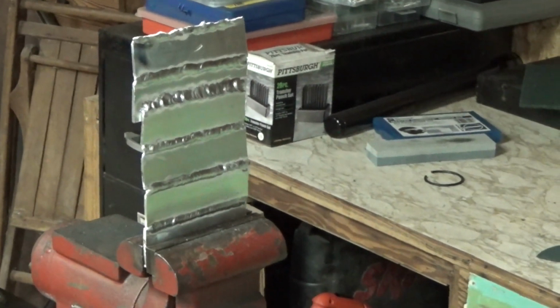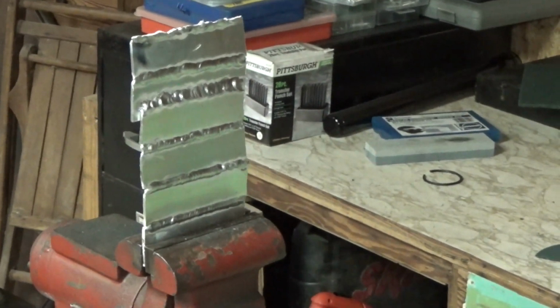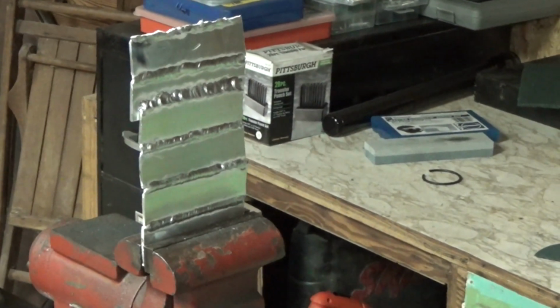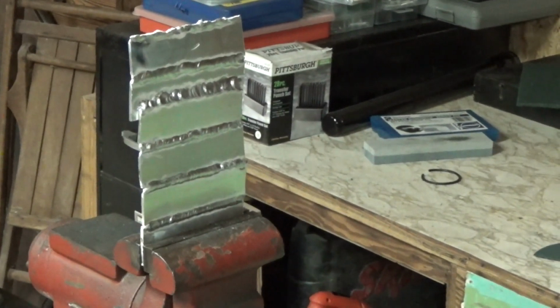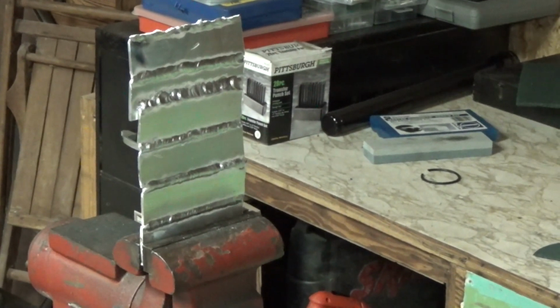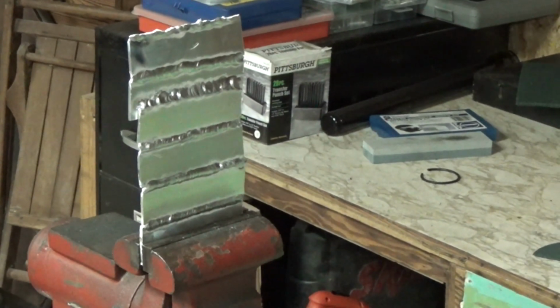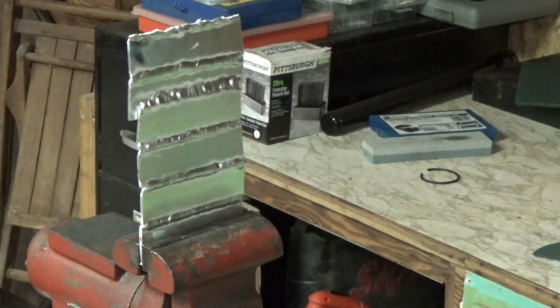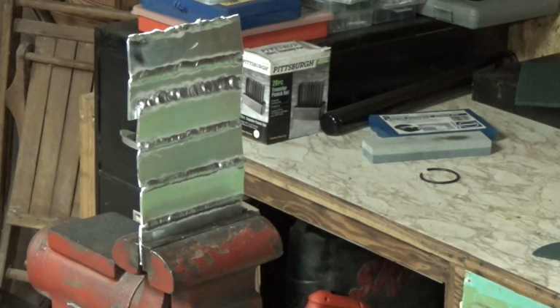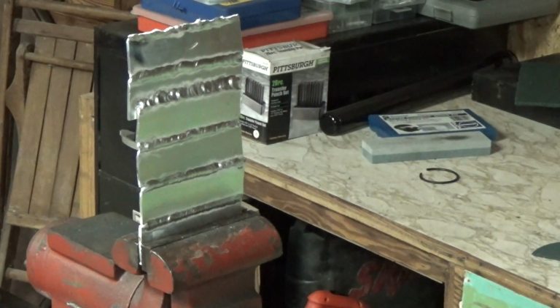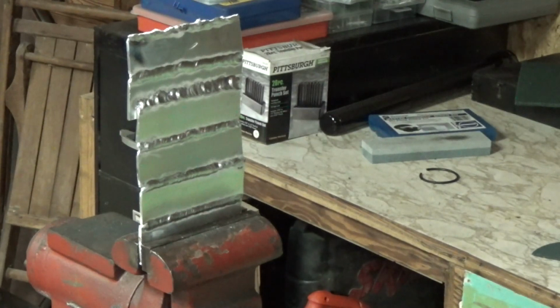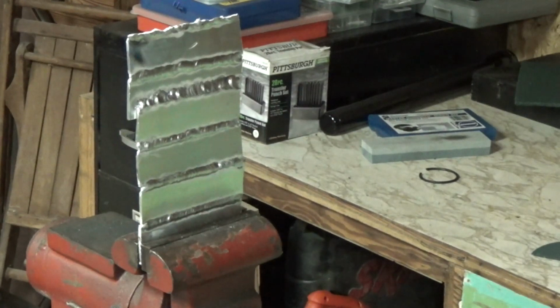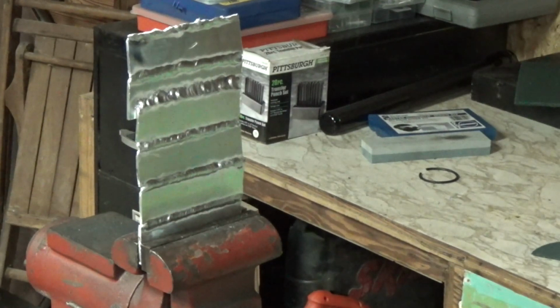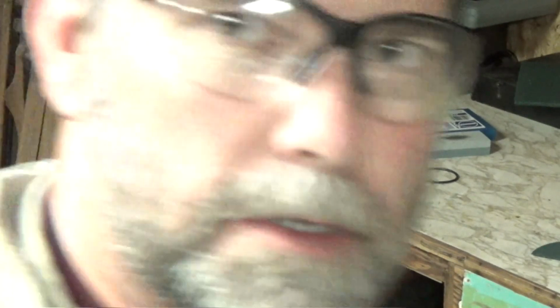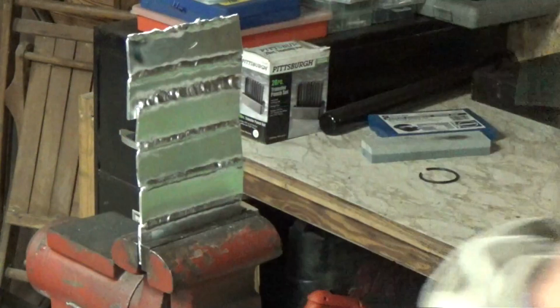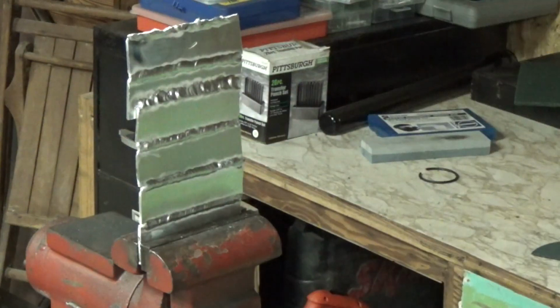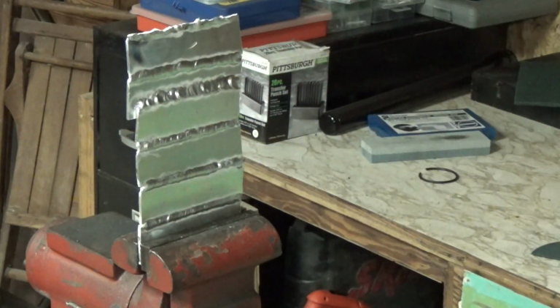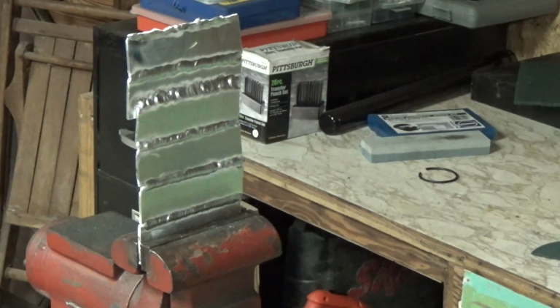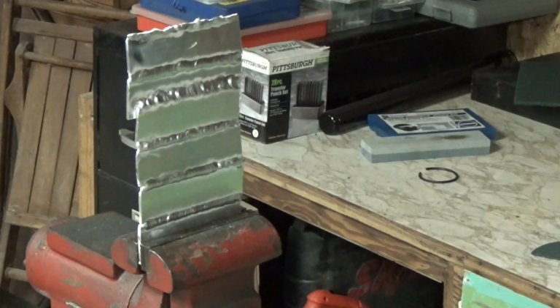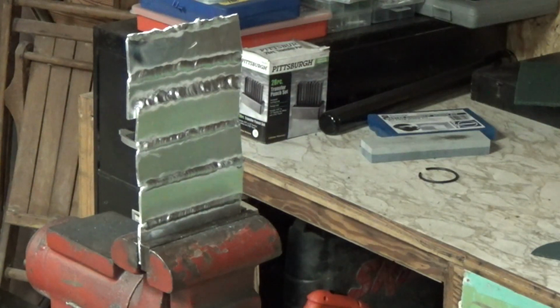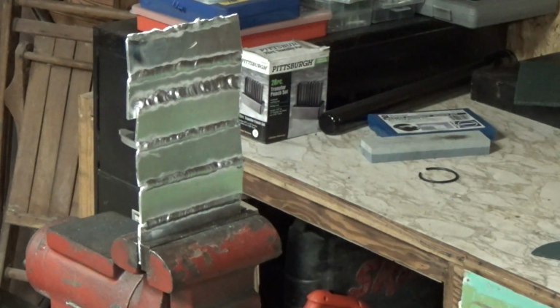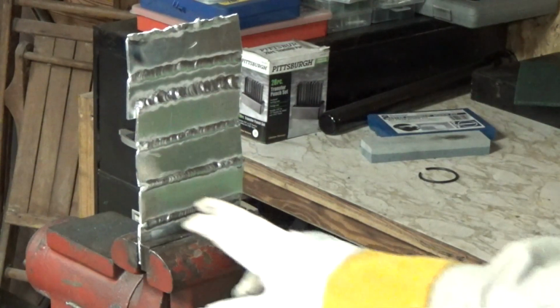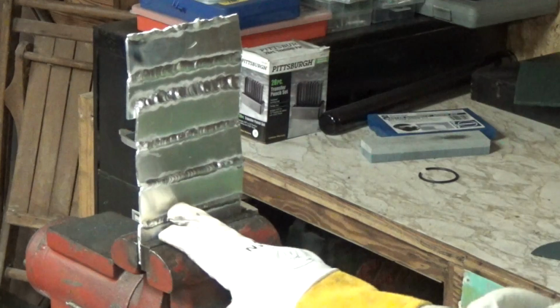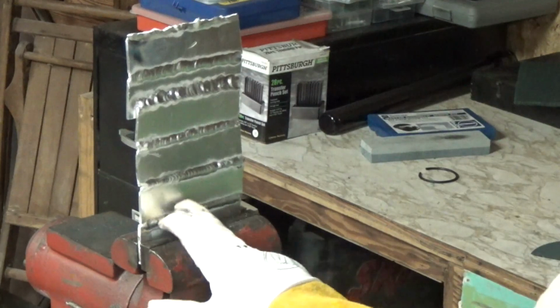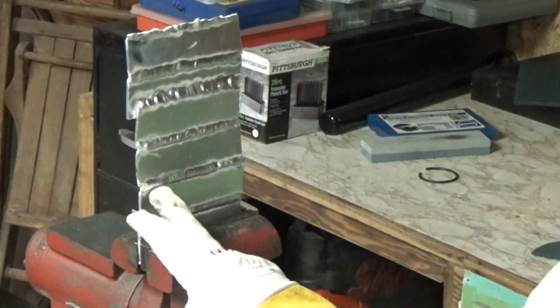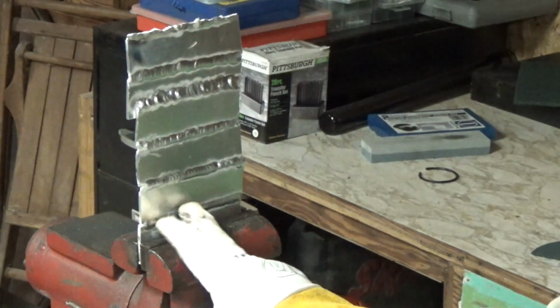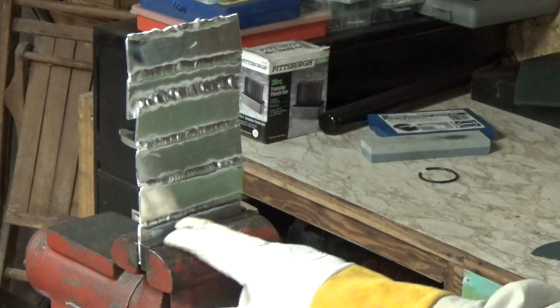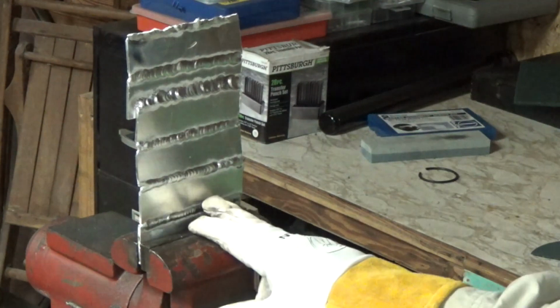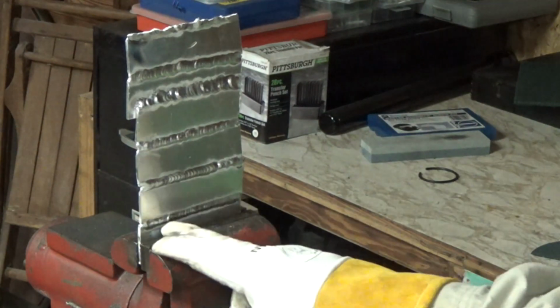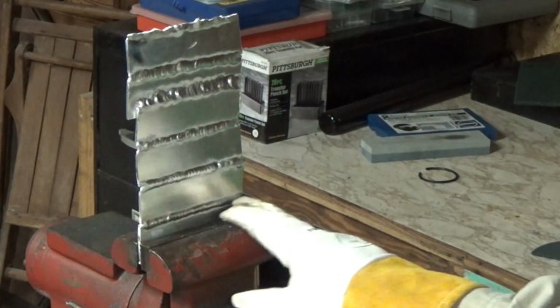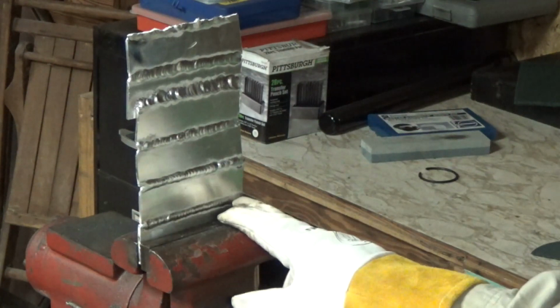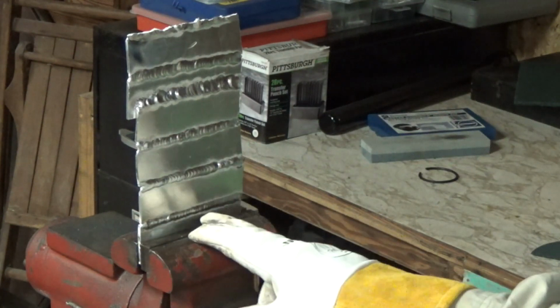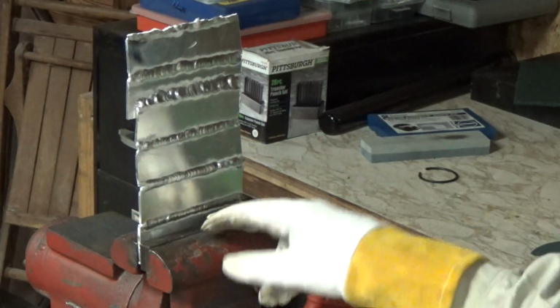One of the things I wanted to show was even these crappy looking welds here are actually very strong.